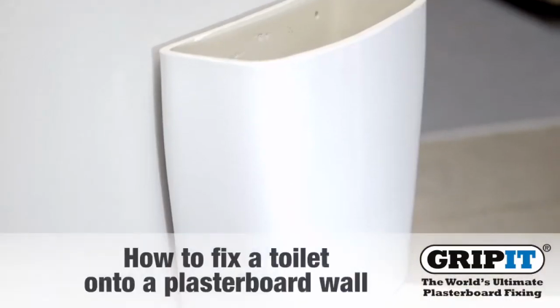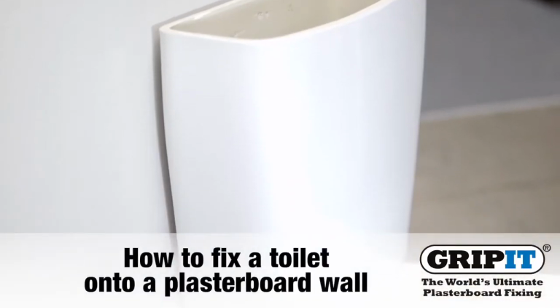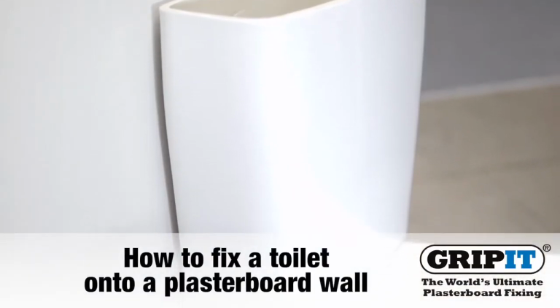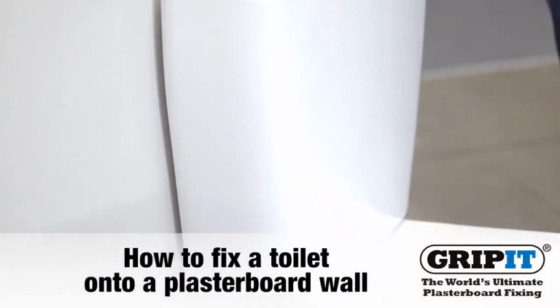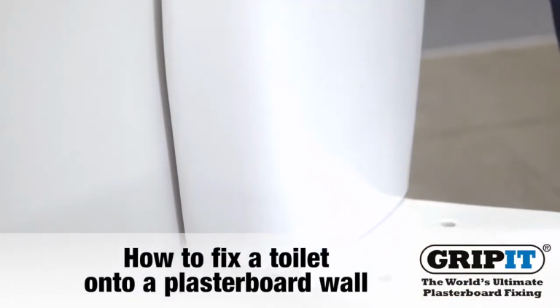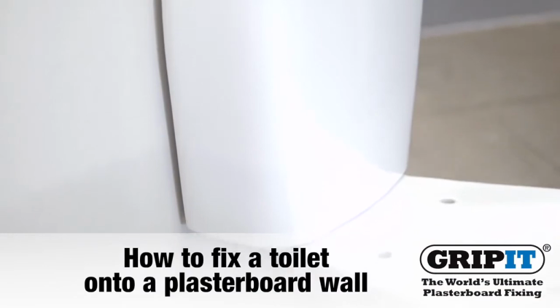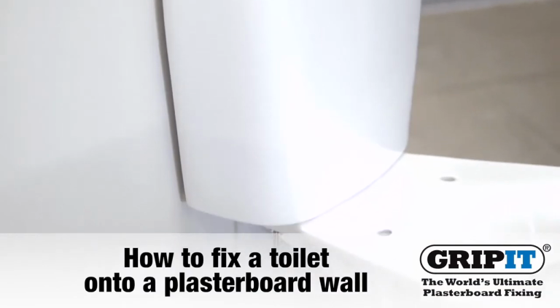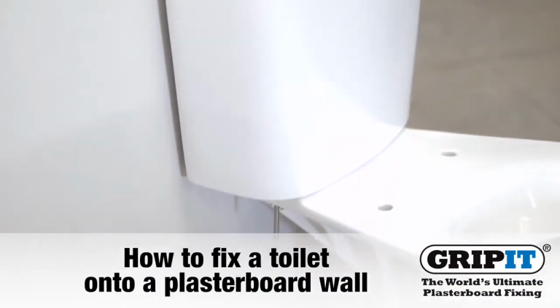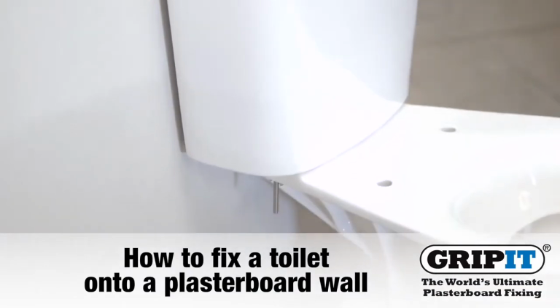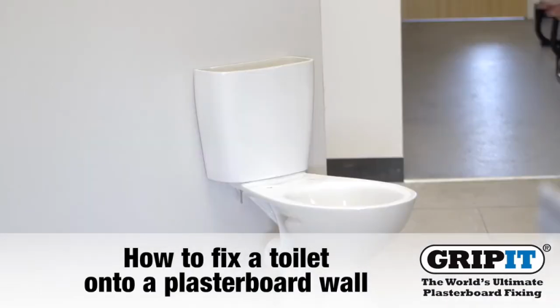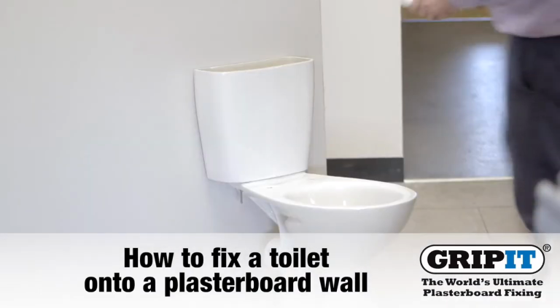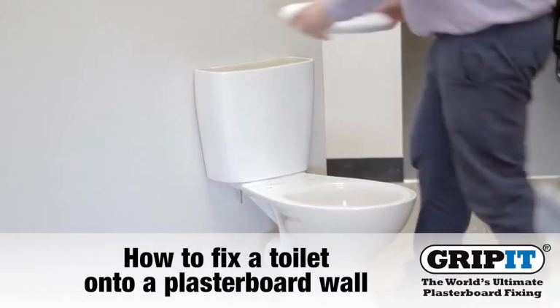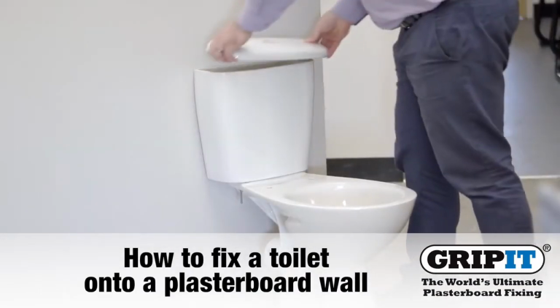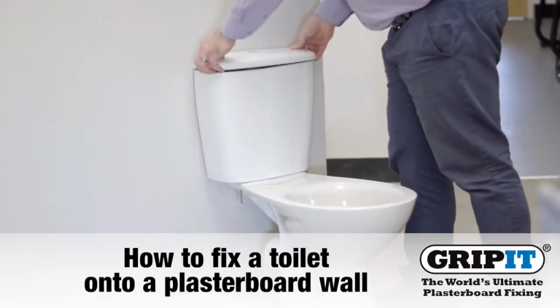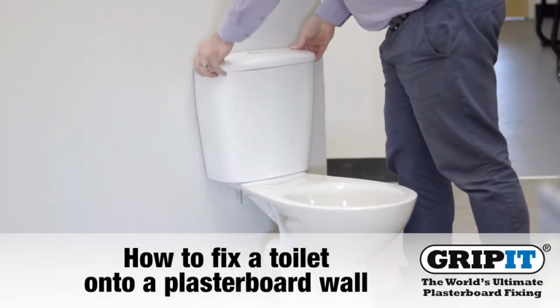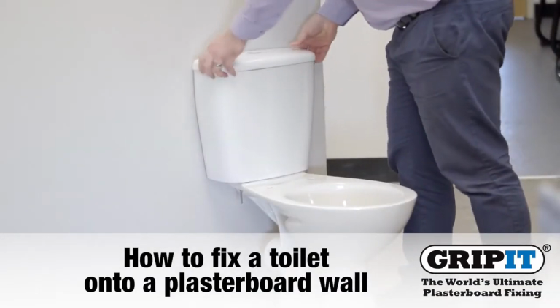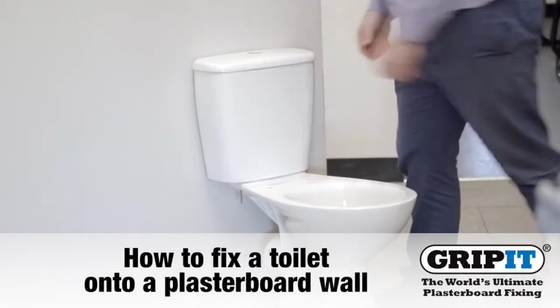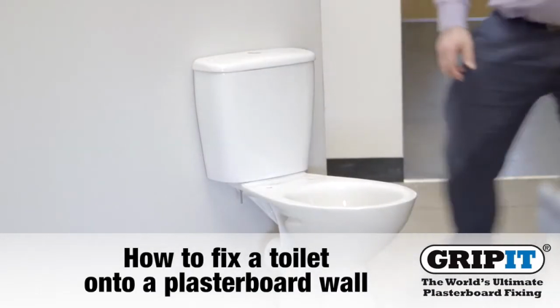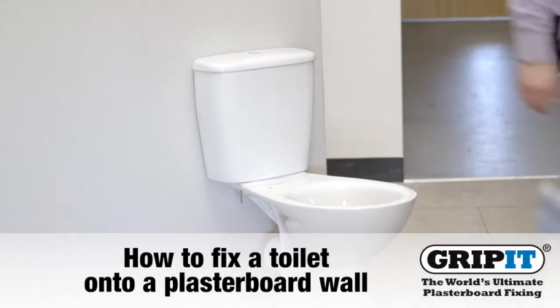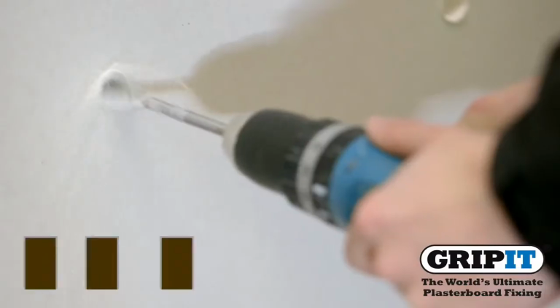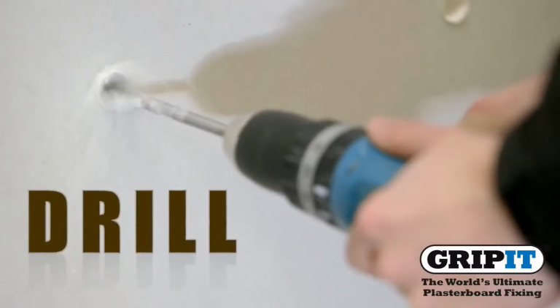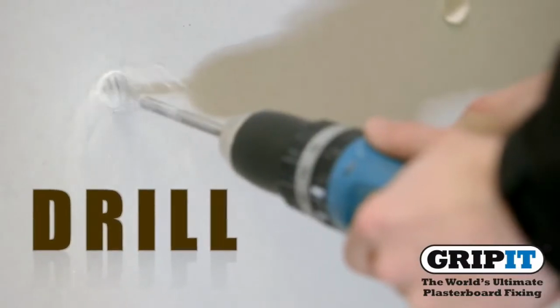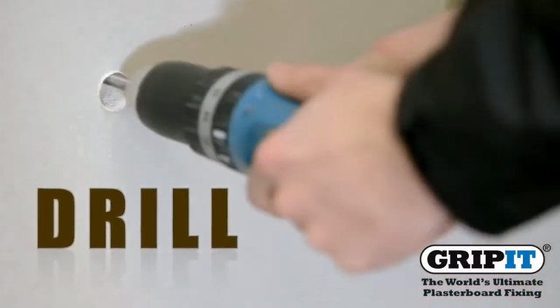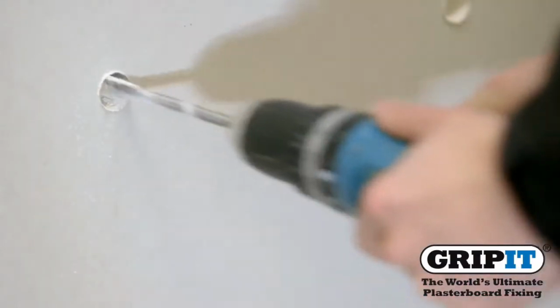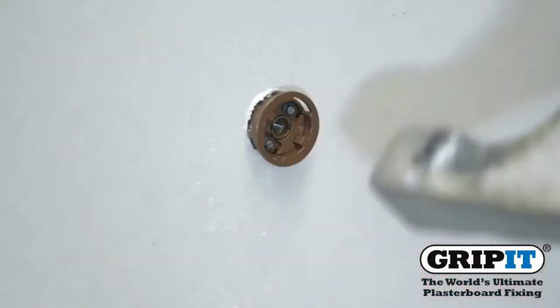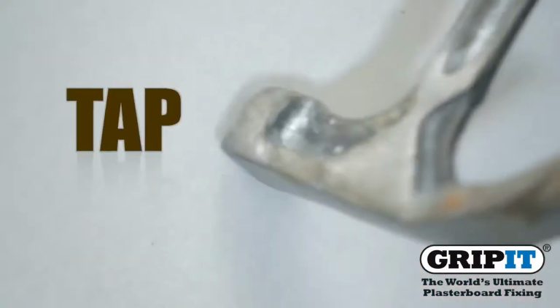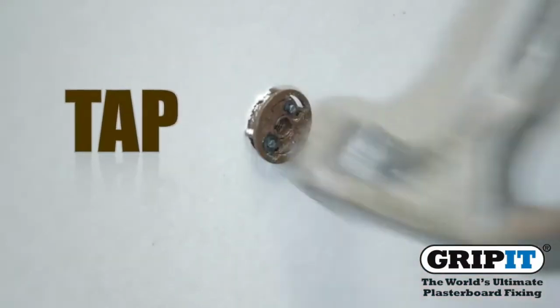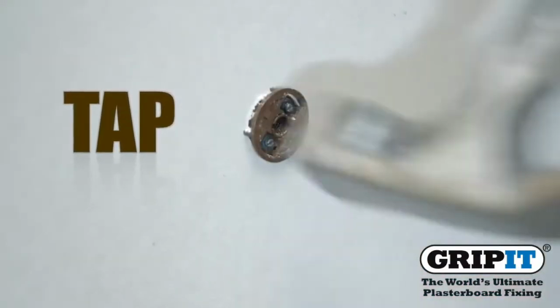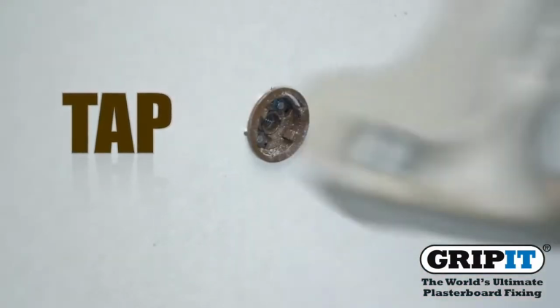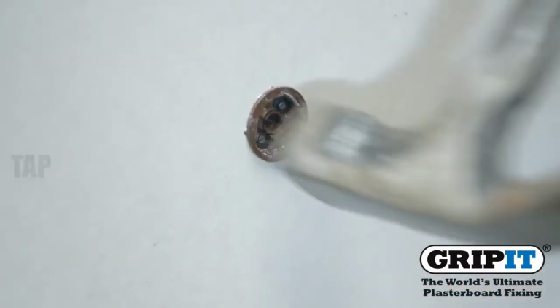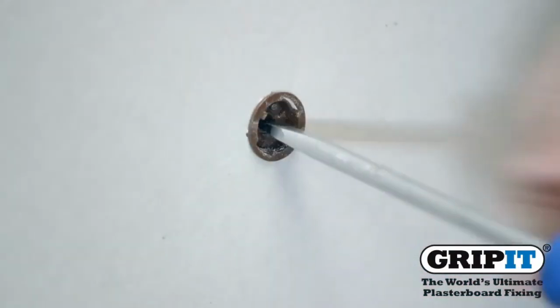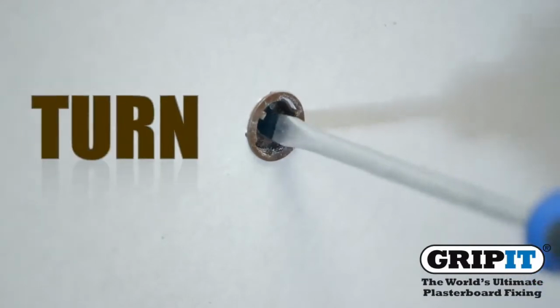This video will show you how to fix a toilet onto a plasterboard wall using Grippets and their three simple steps: Drill, tap and turn.